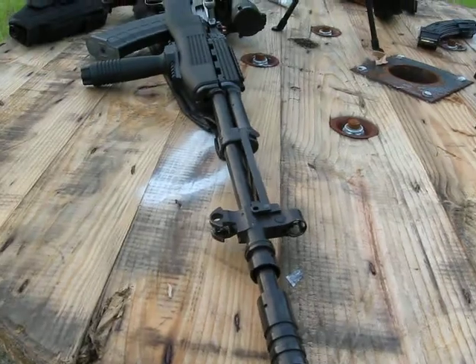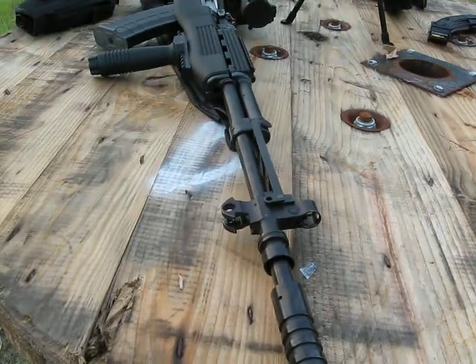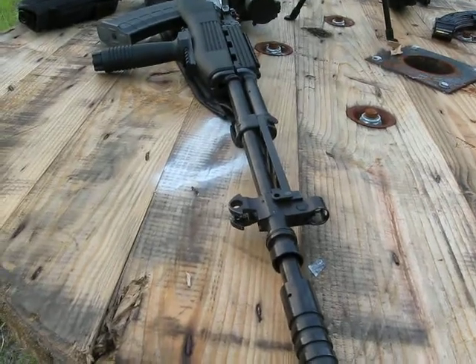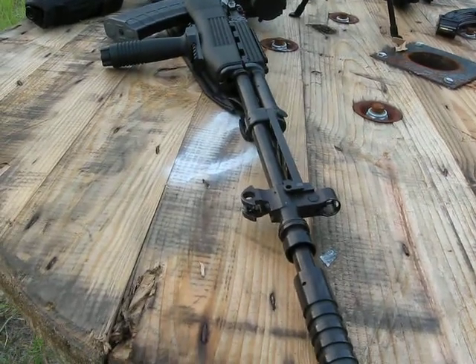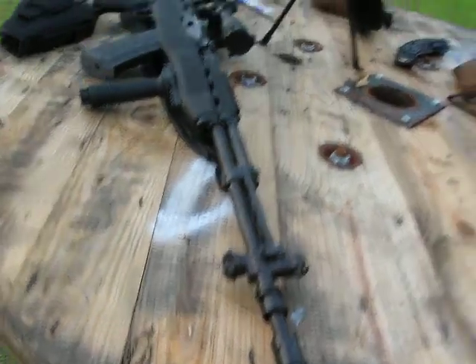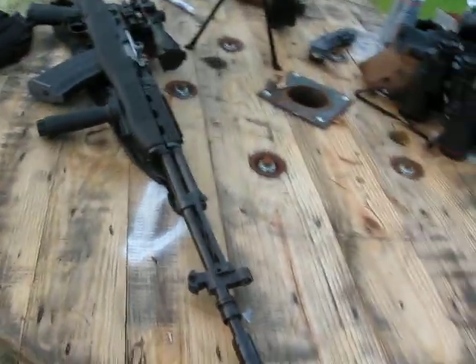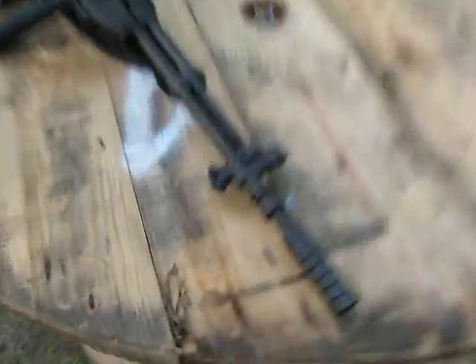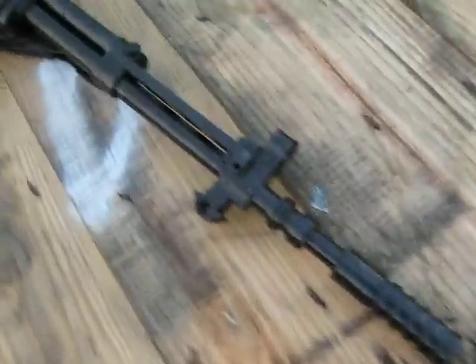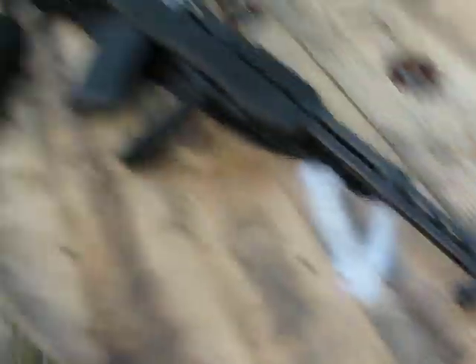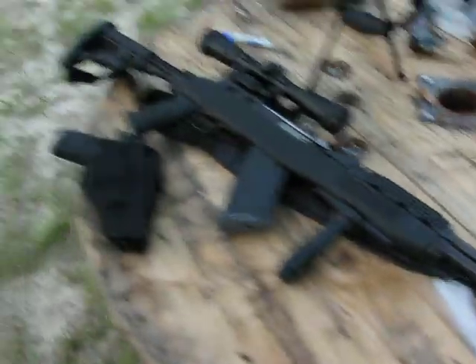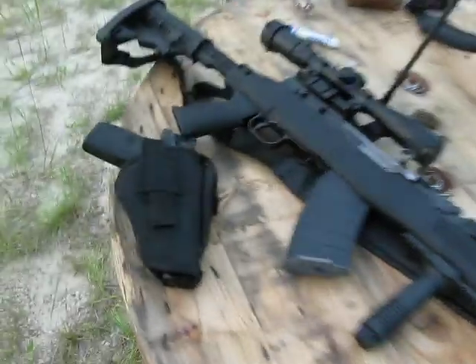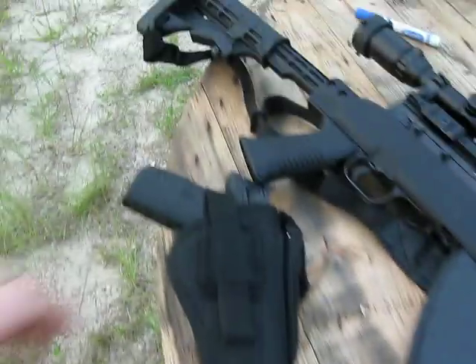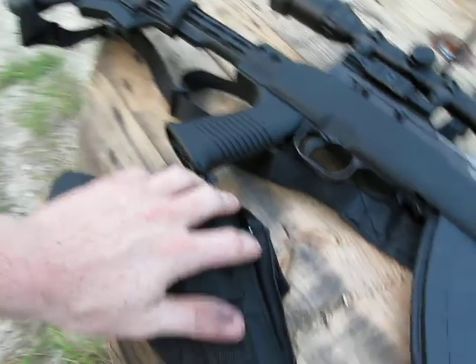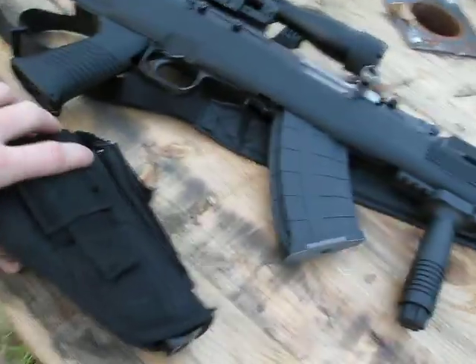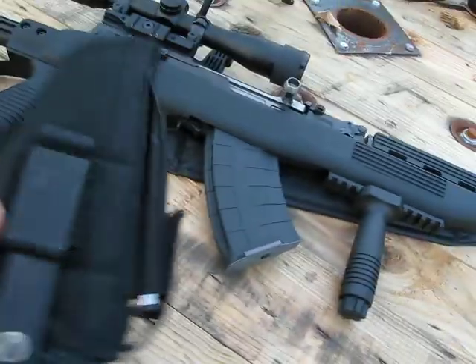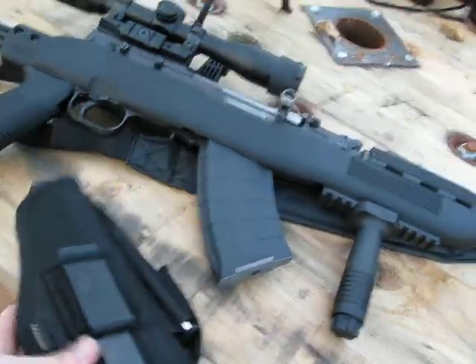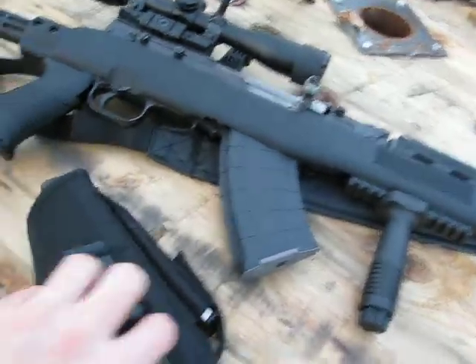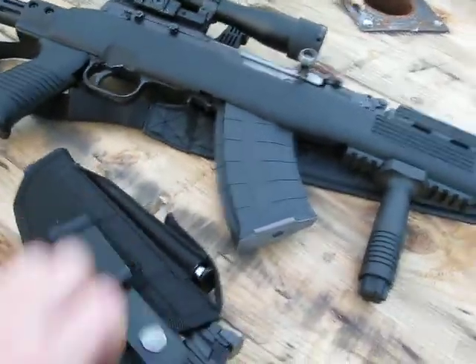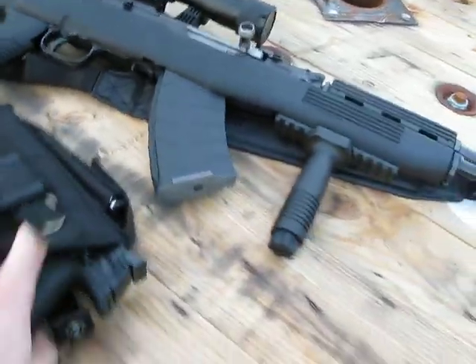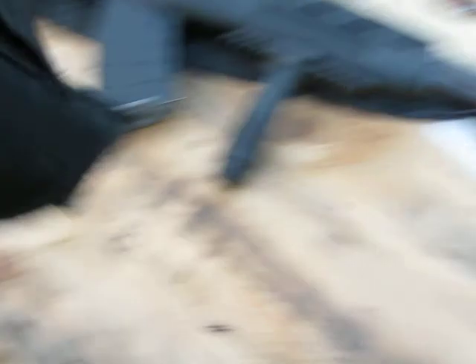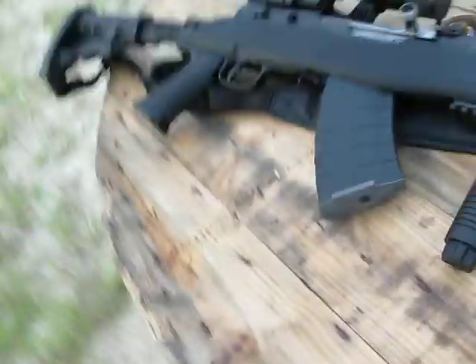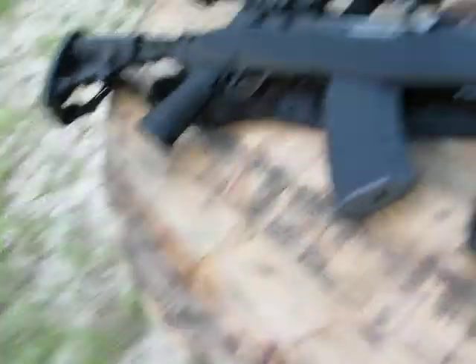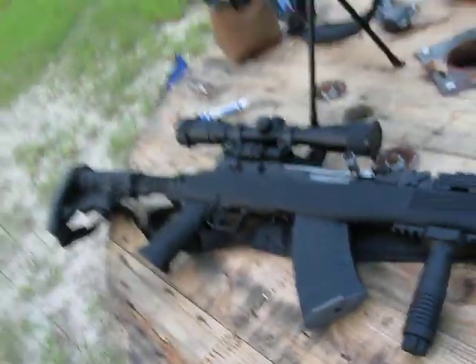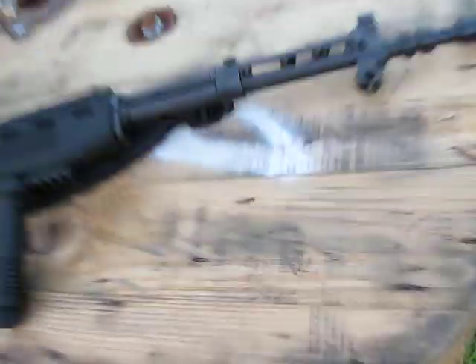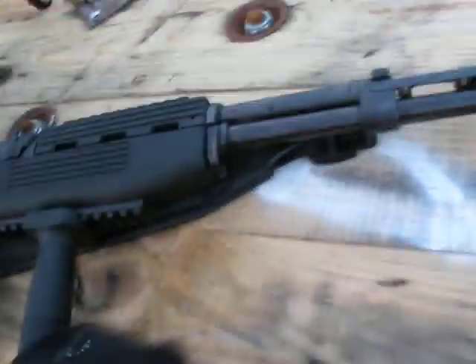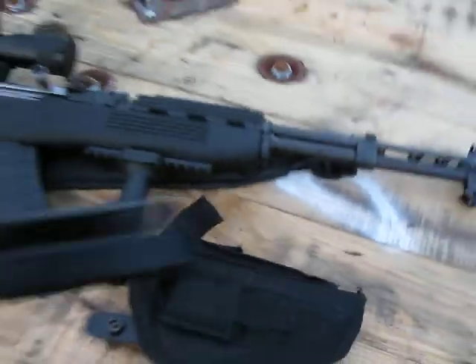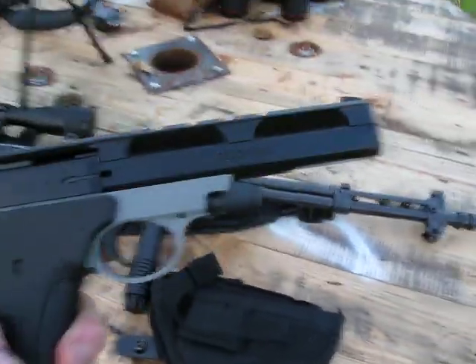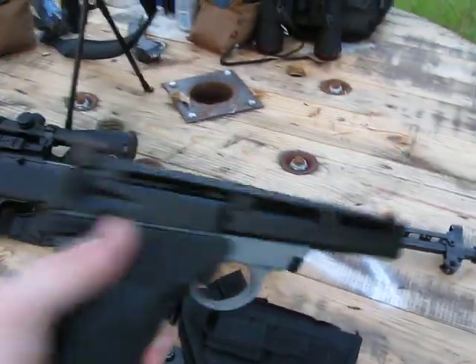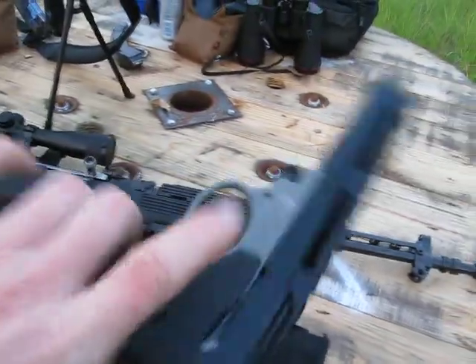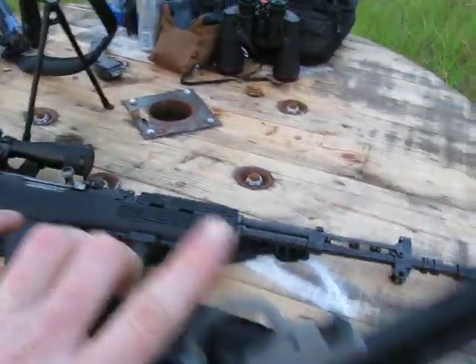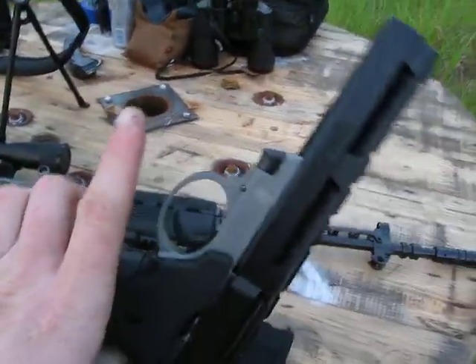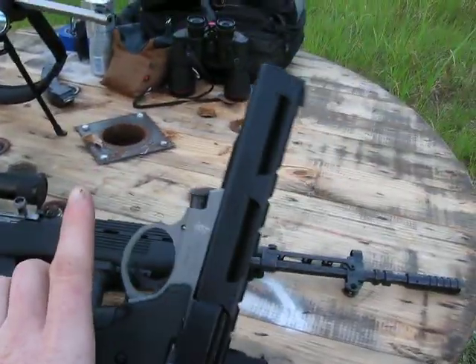Got to get the bayonet — the bipod mount. I took the bayonet off. Another 22 fun, my favorites — the Smith & Wesson 22A. Great target pistol.